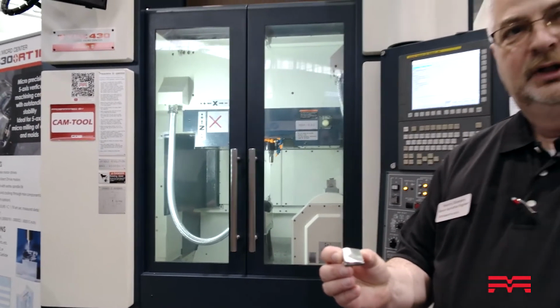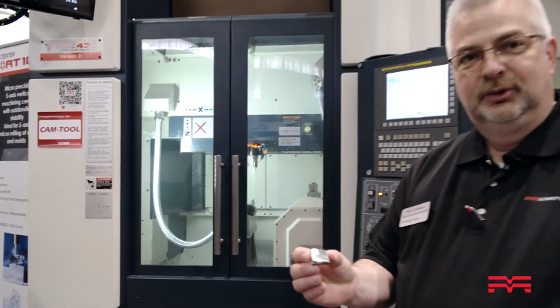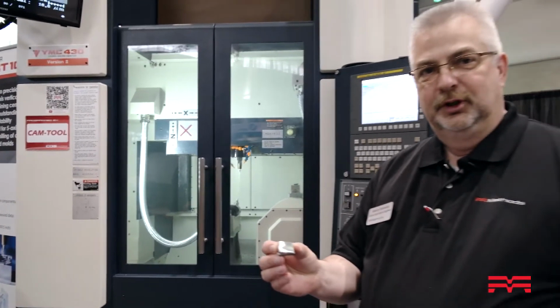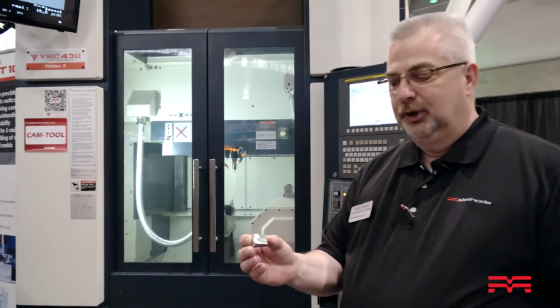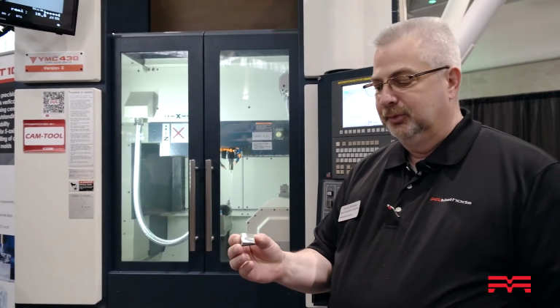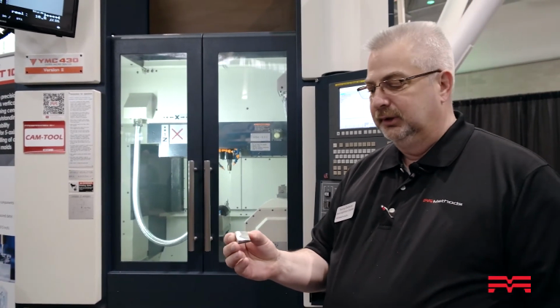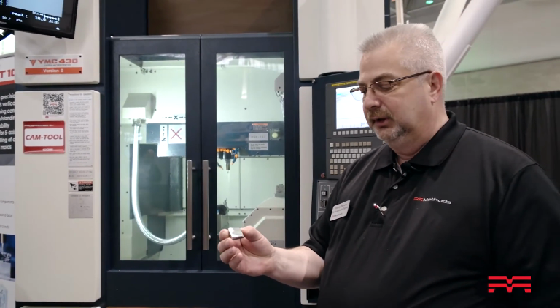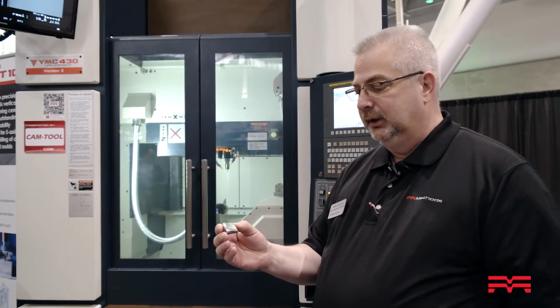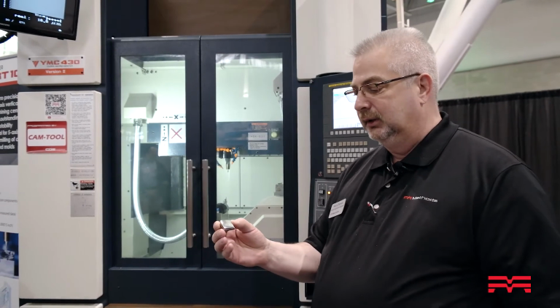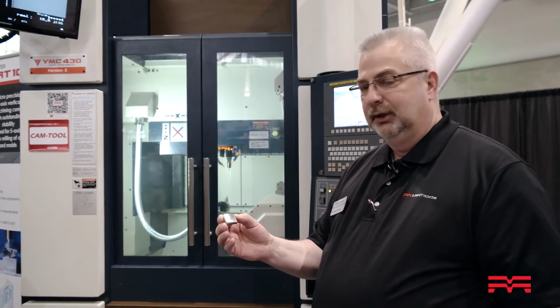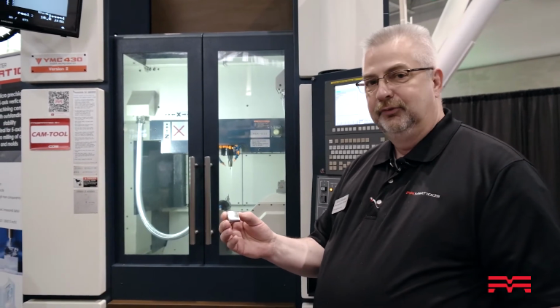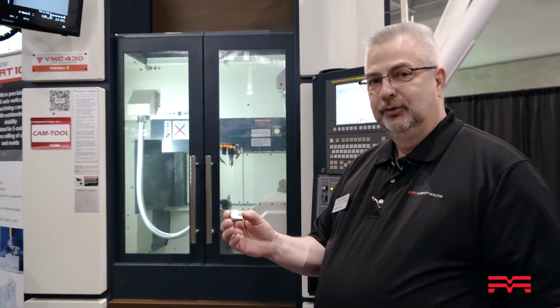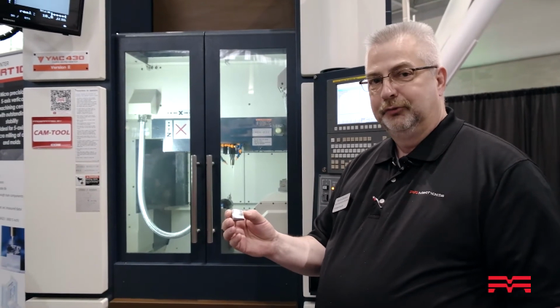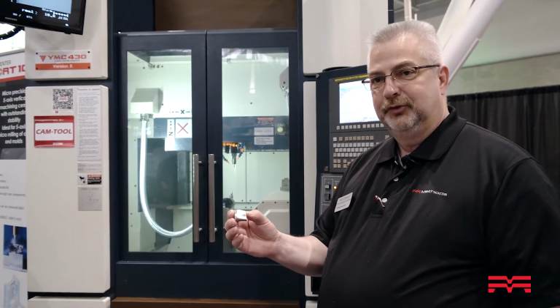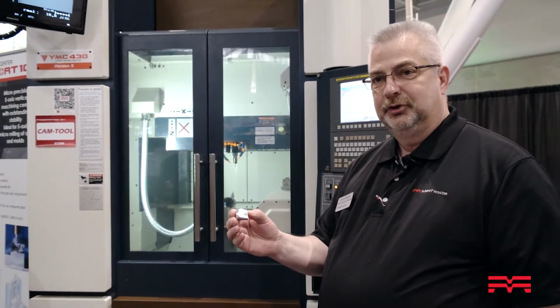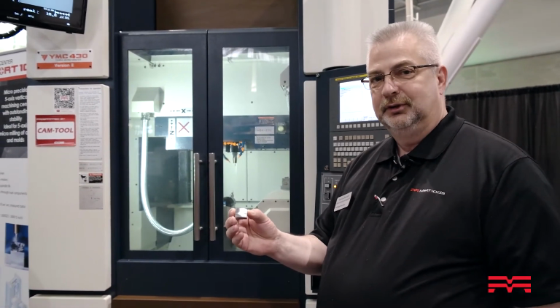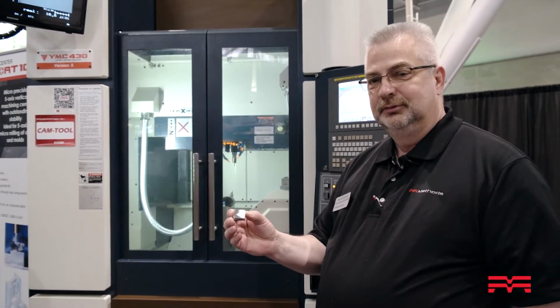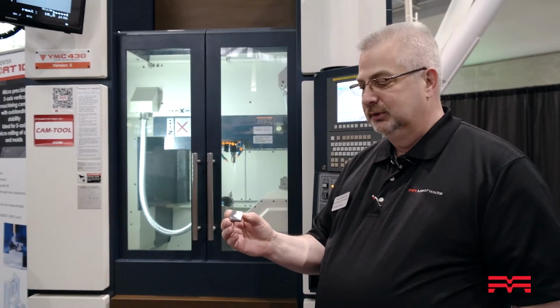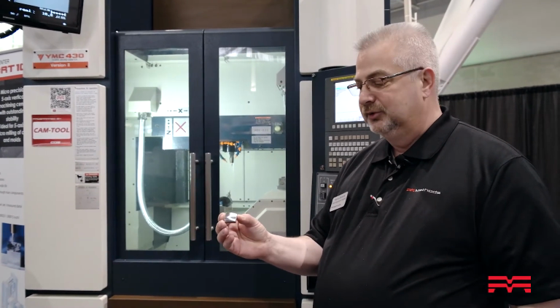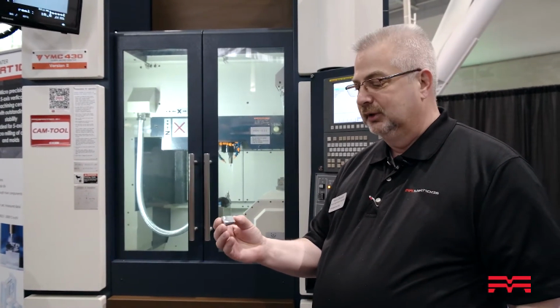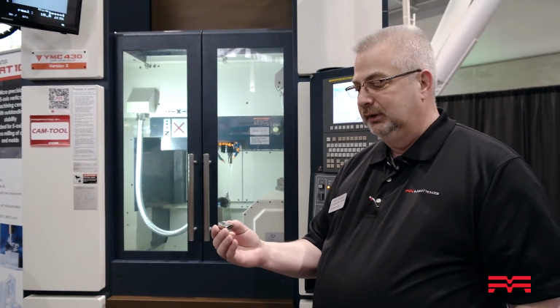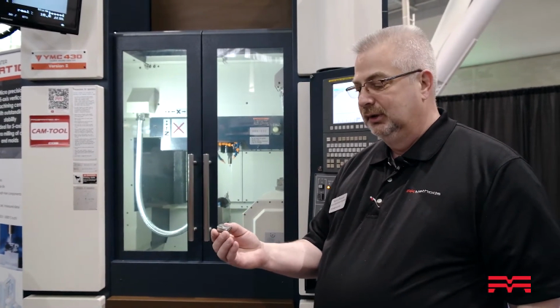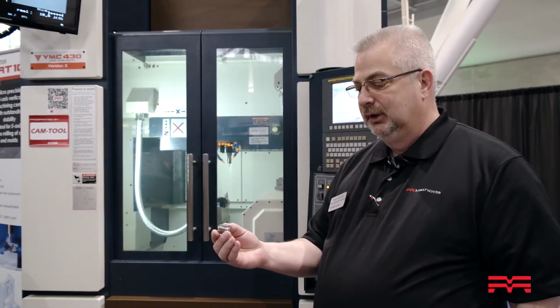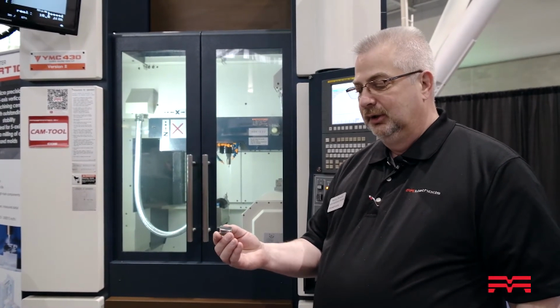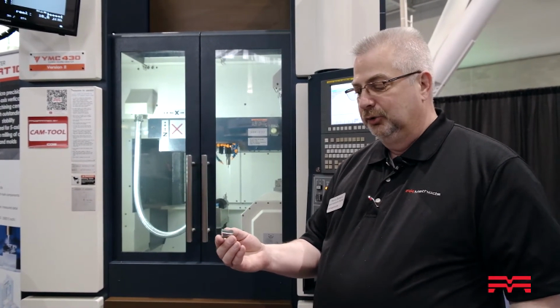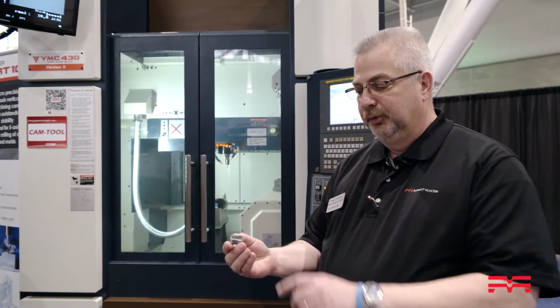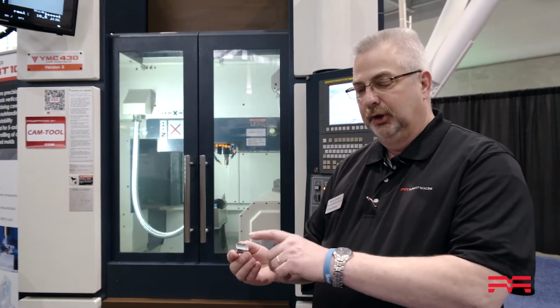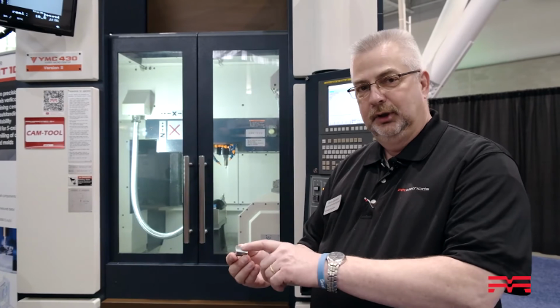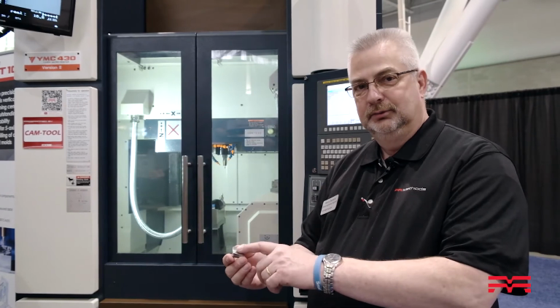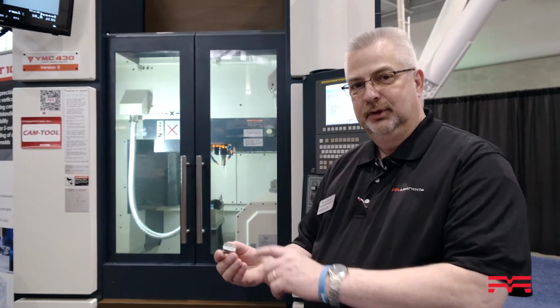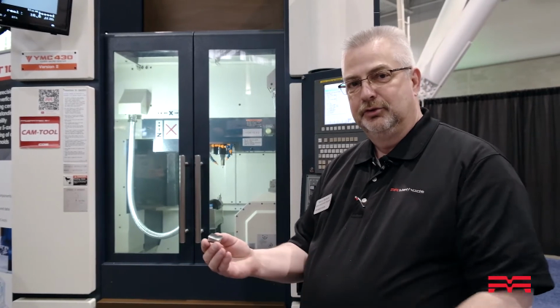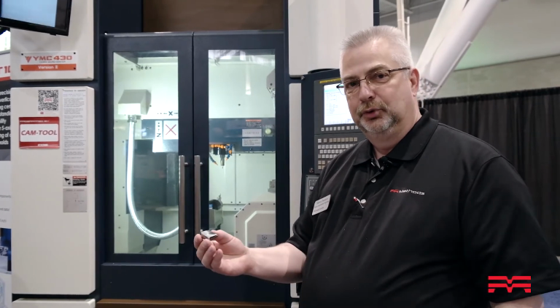We get approximately an 8 RA surface finish on it — nice and clean, no deburring, nice and smooth.